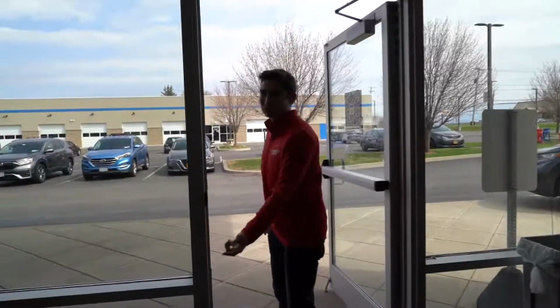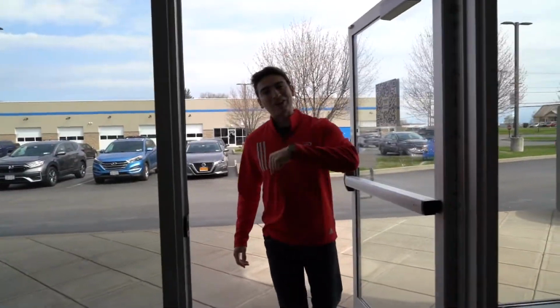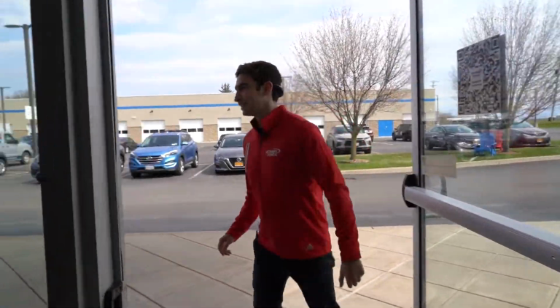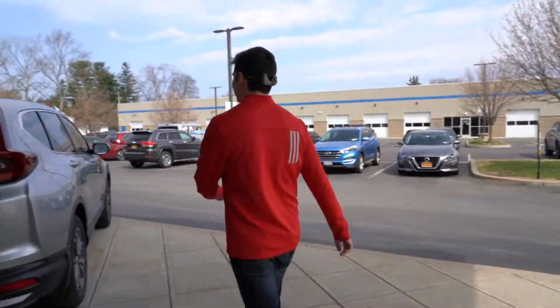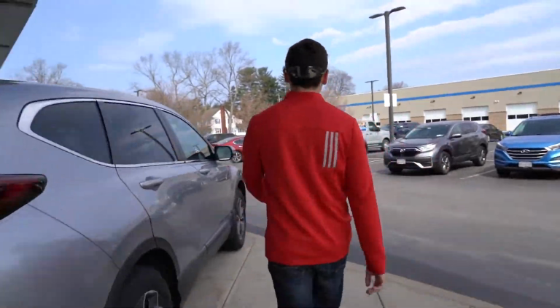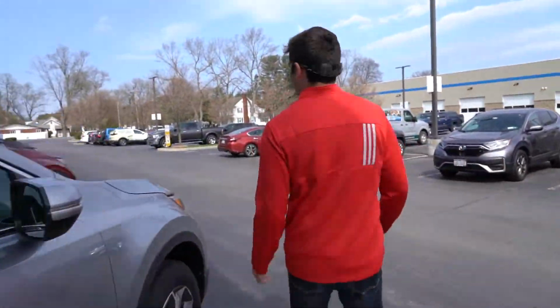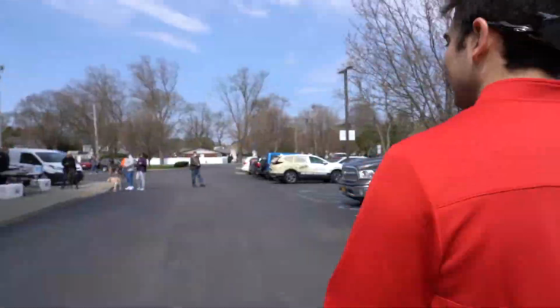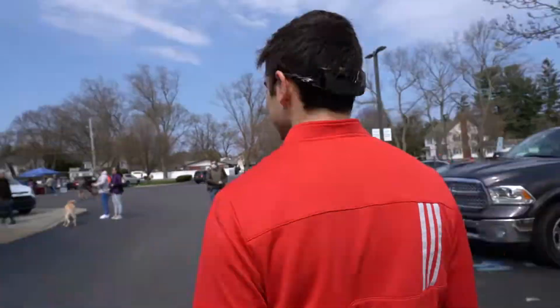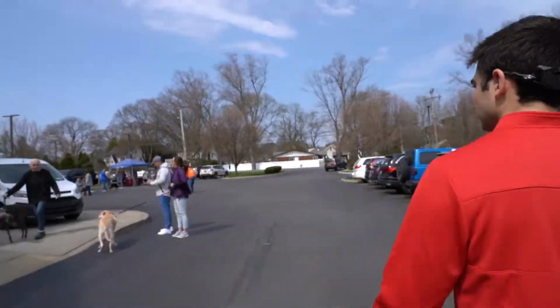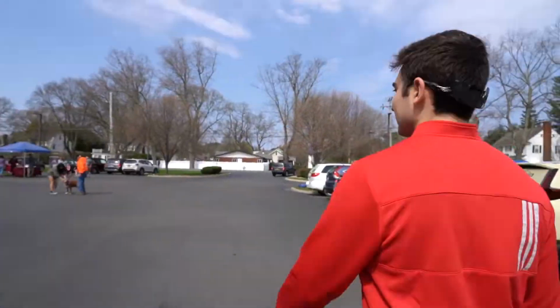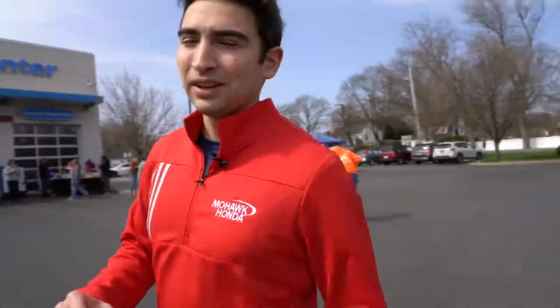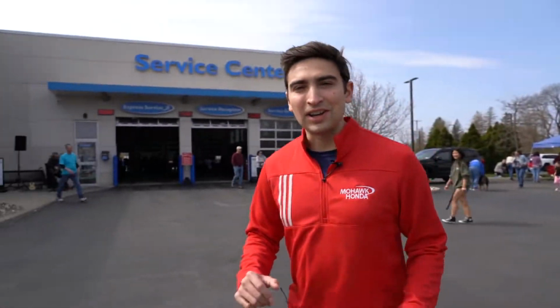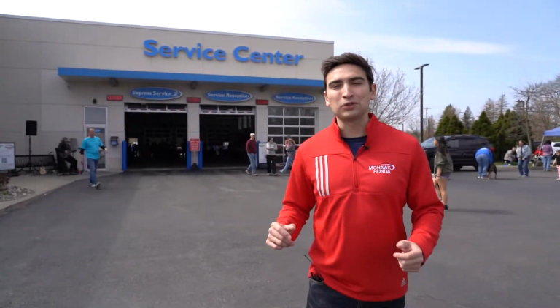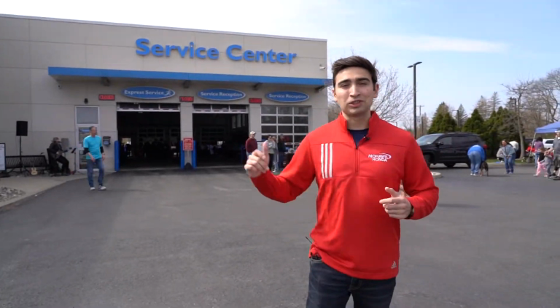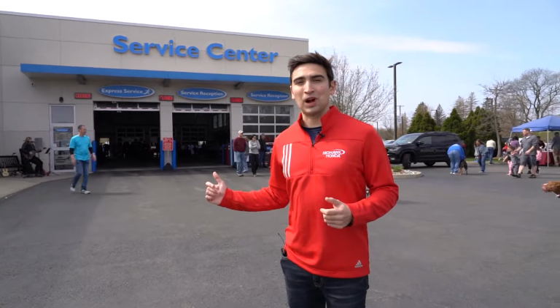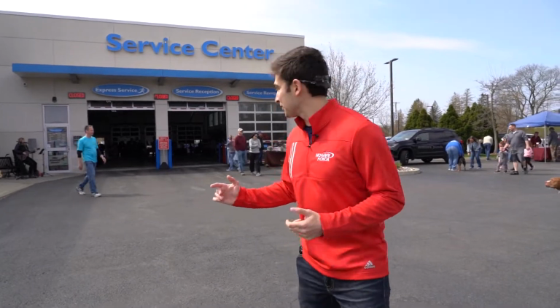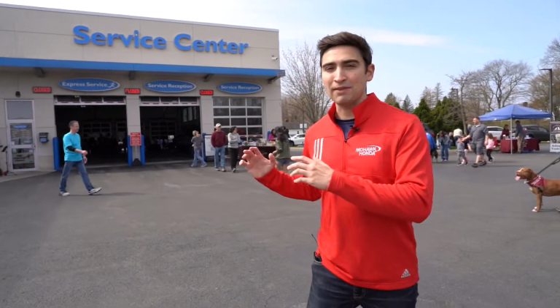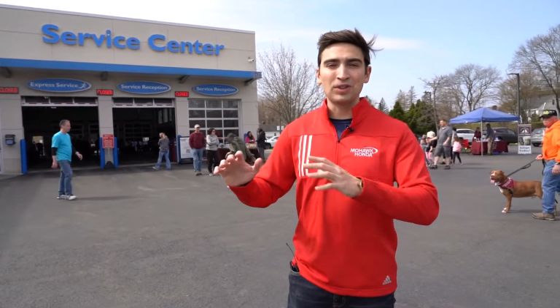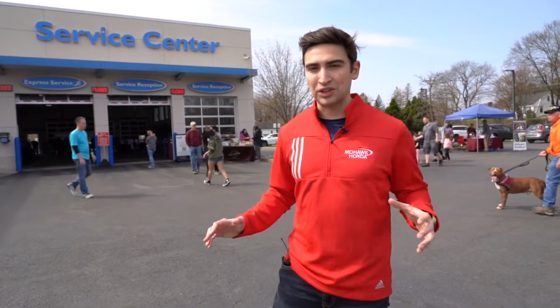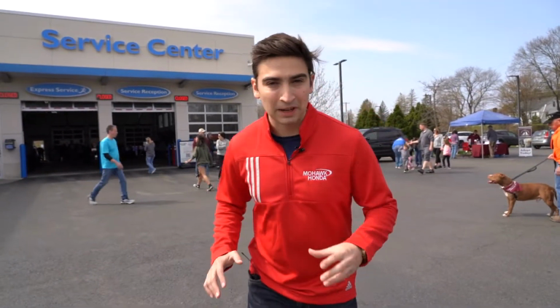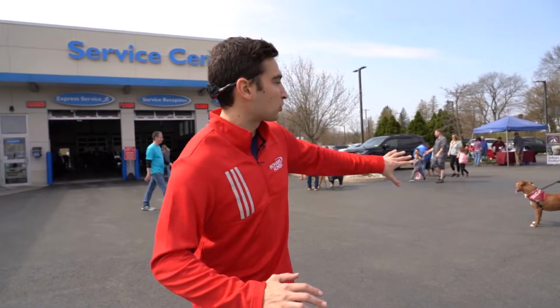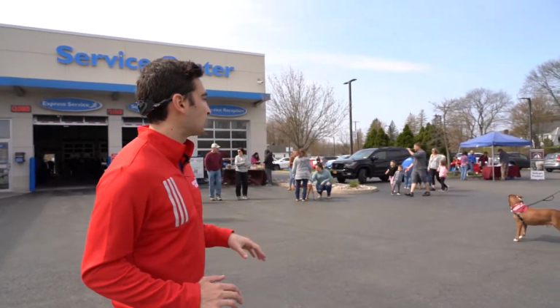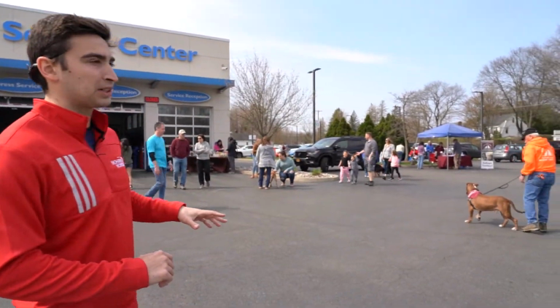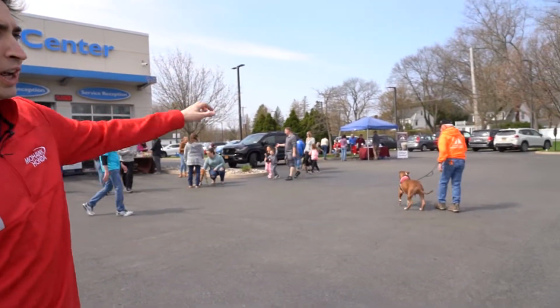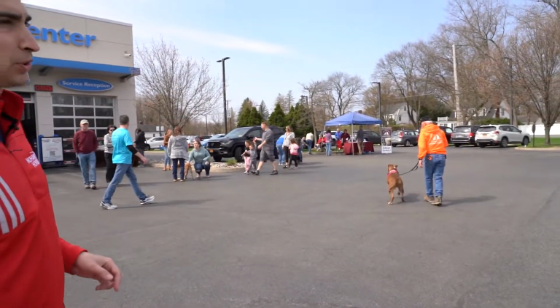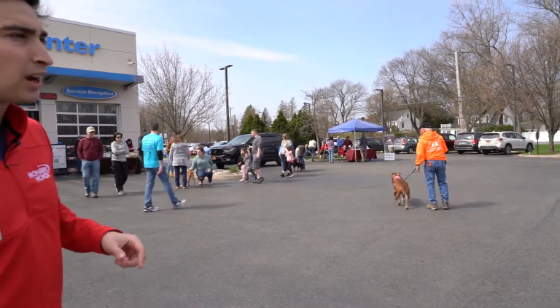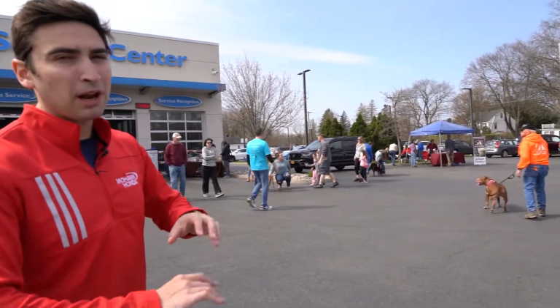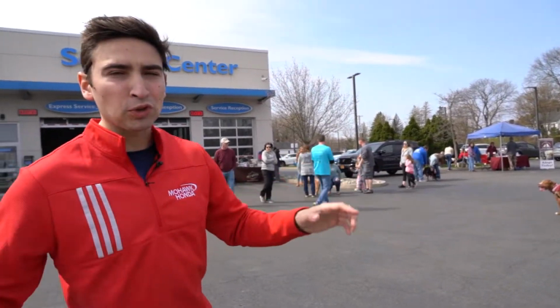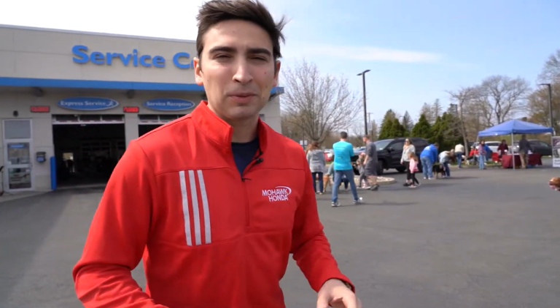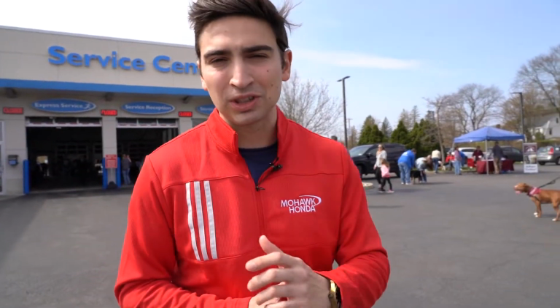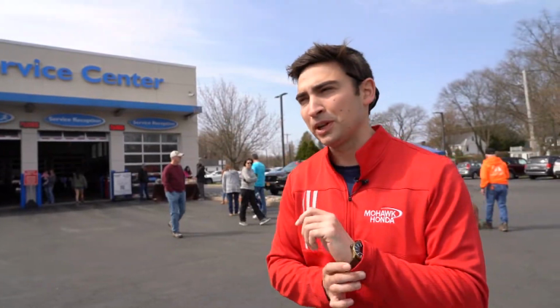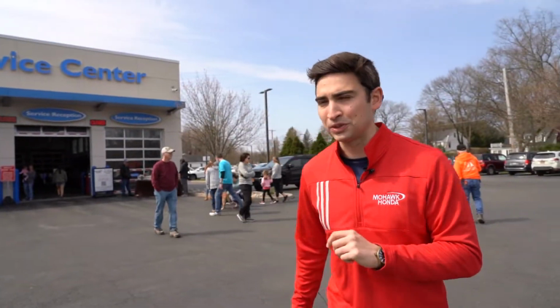Let's go see the dogs. Now we're here in front of the service drive and this is where we have all the dogs. As you can see behind me there's quite a few dogs. We've got Saratoga Animal Shelter over there — we got multiple animal shelters here. Let's go mingle and see who's here.